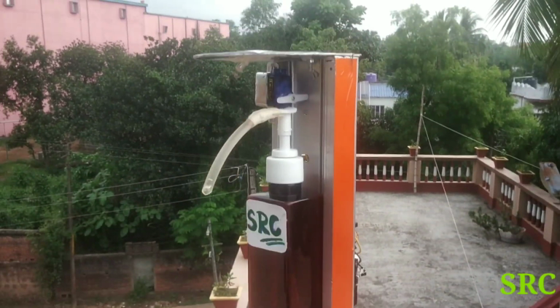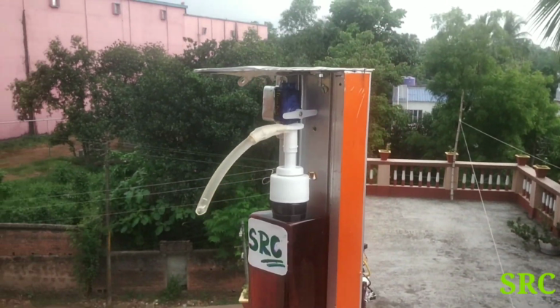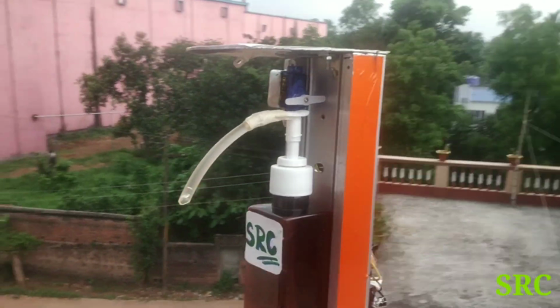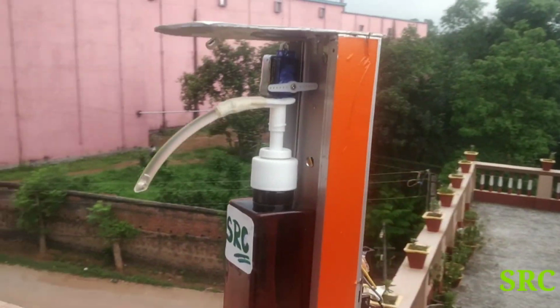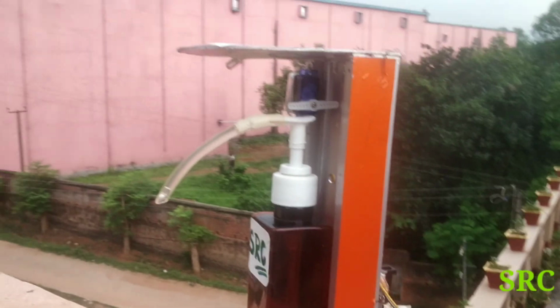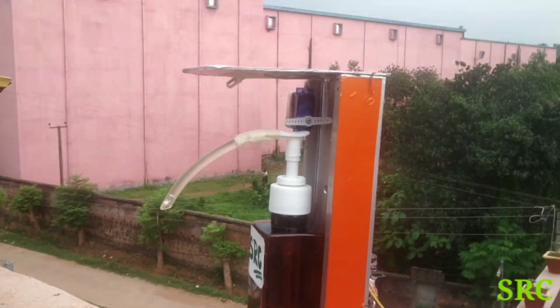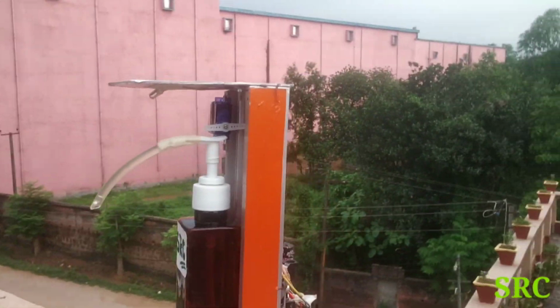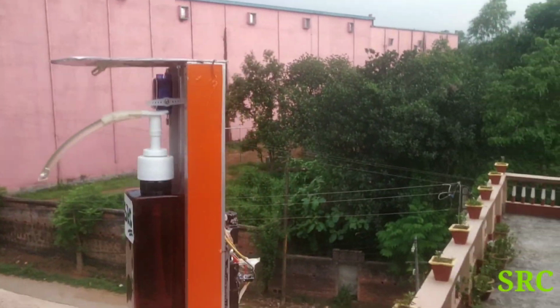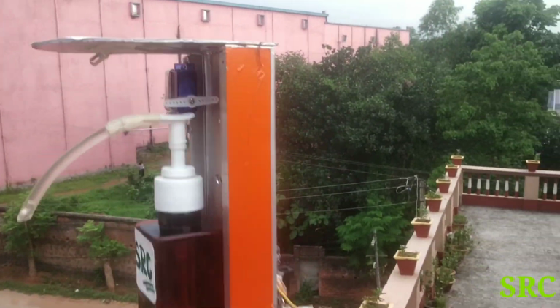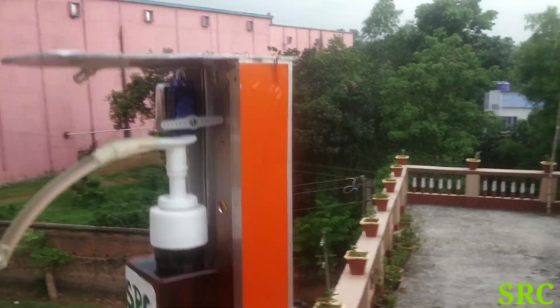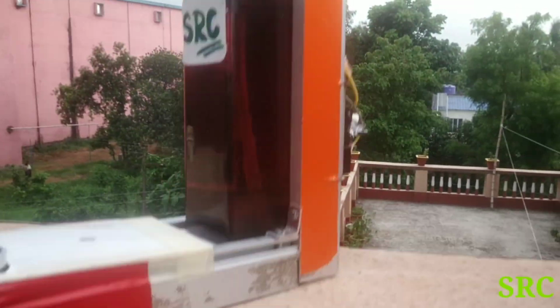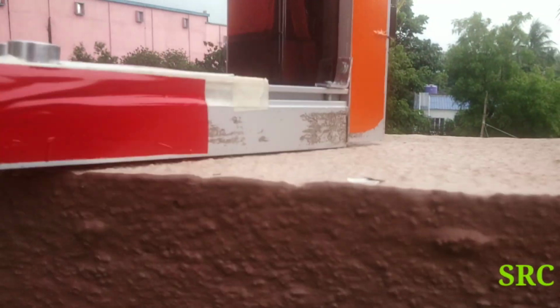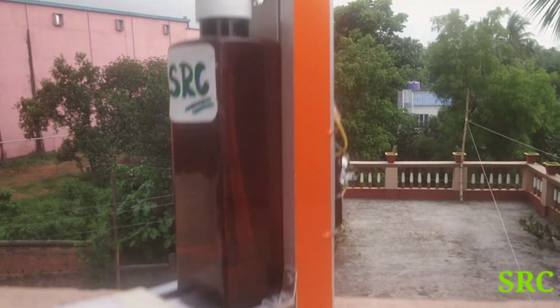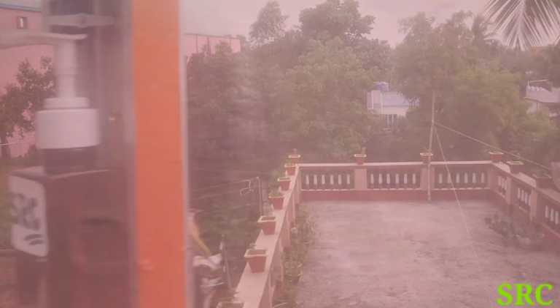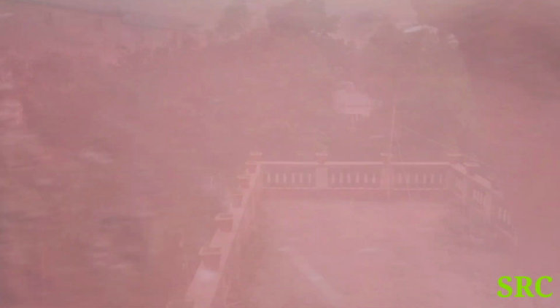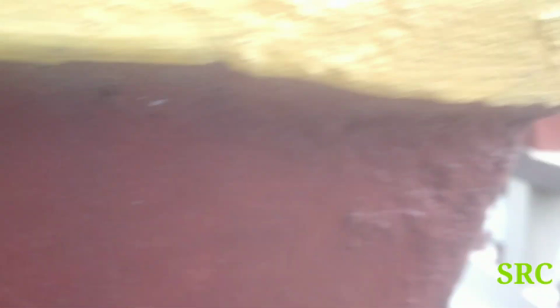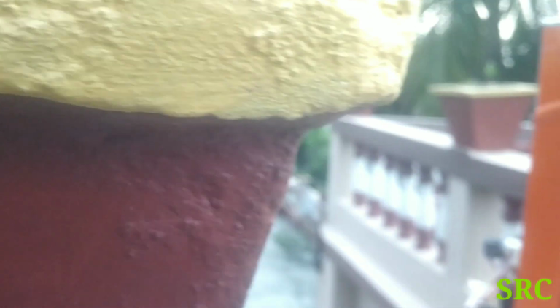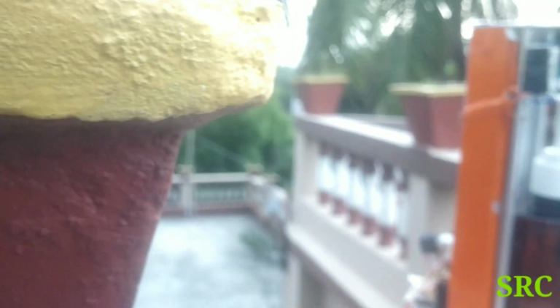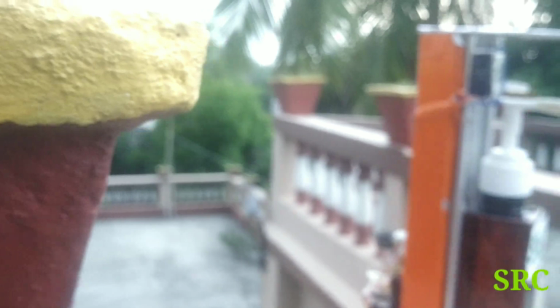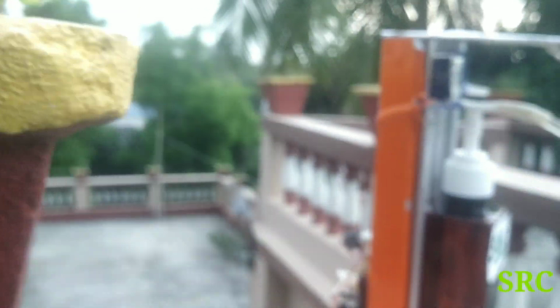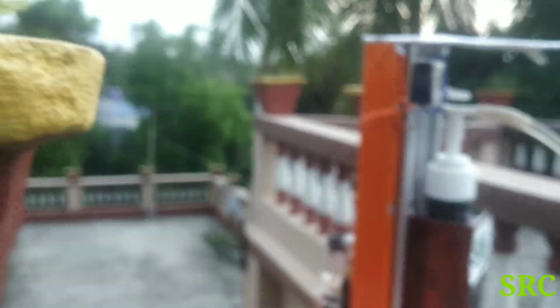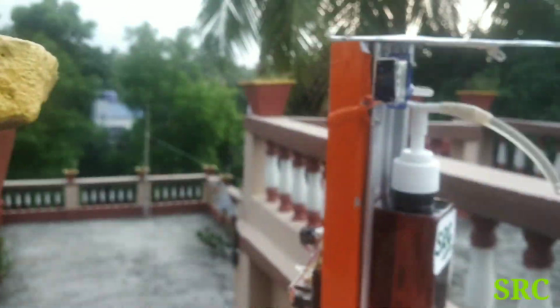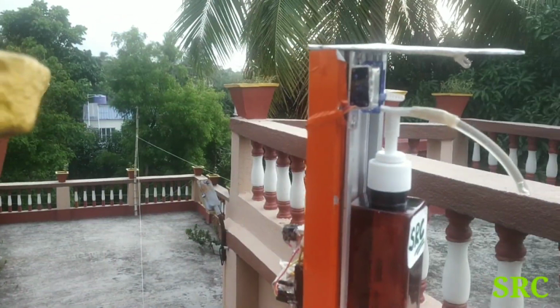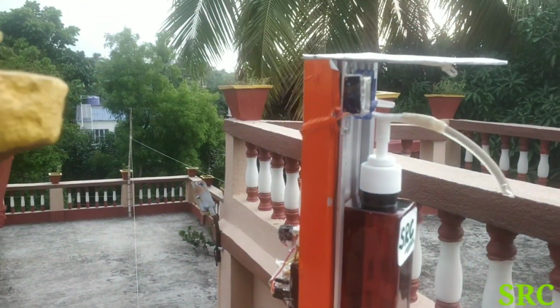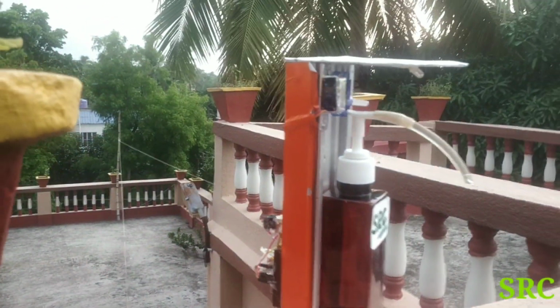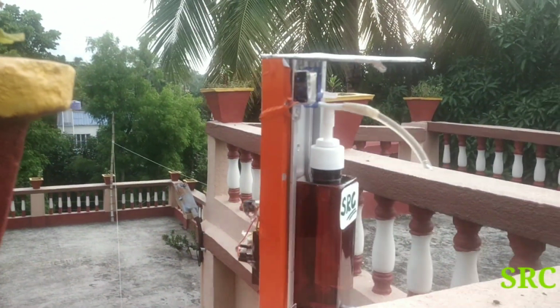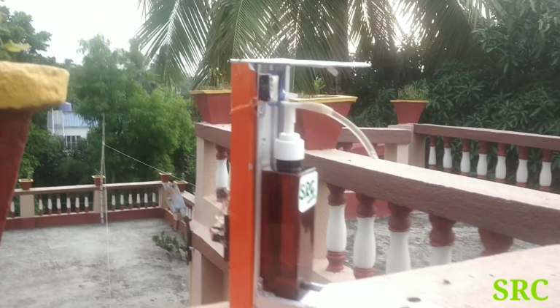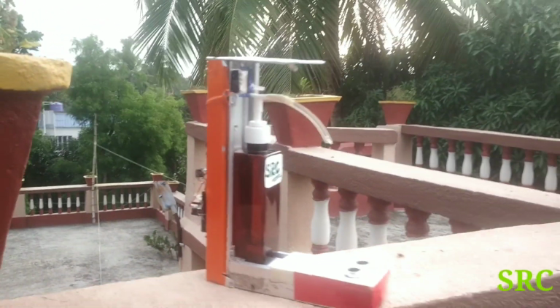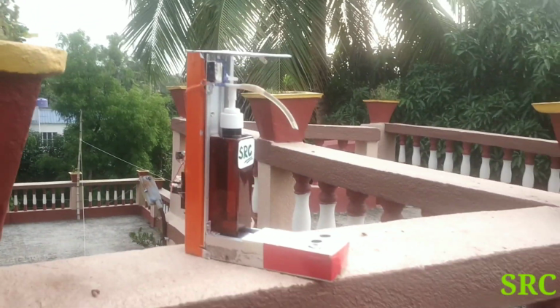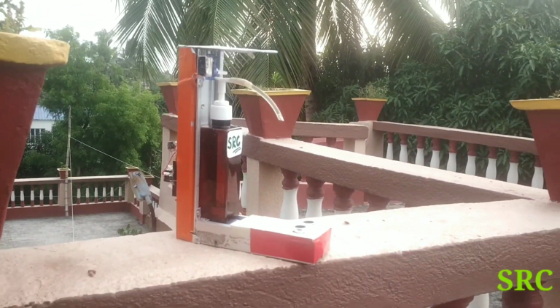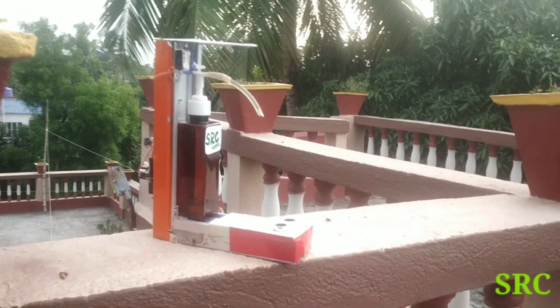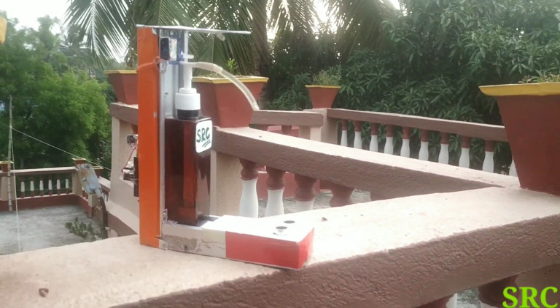If someone has a bottle of sanitizer, they have to use their hand to press it, so I think that will not be useful. So this project has been made touchless.